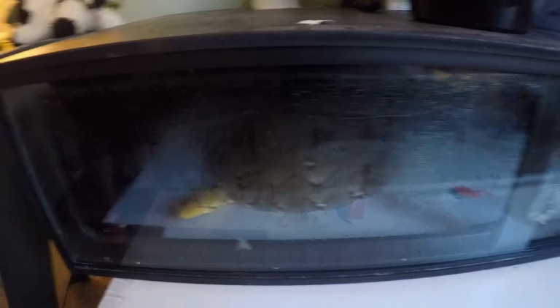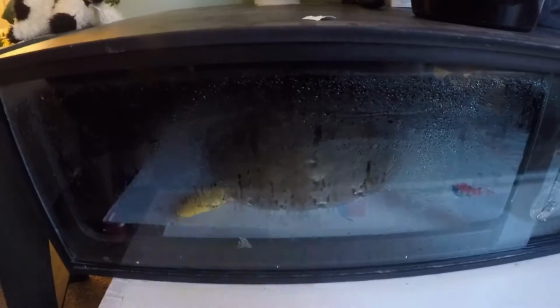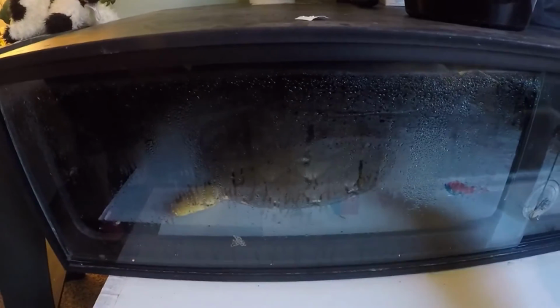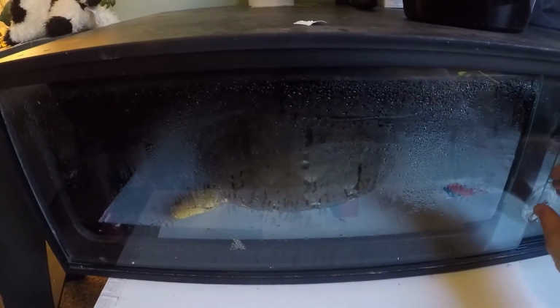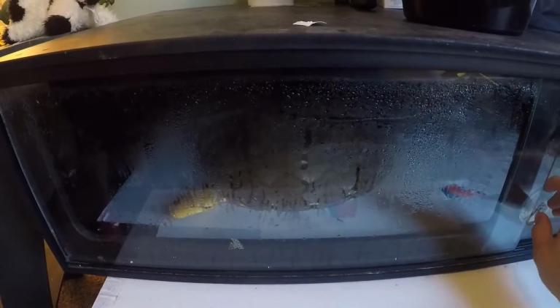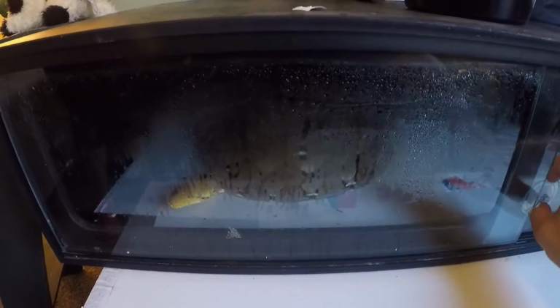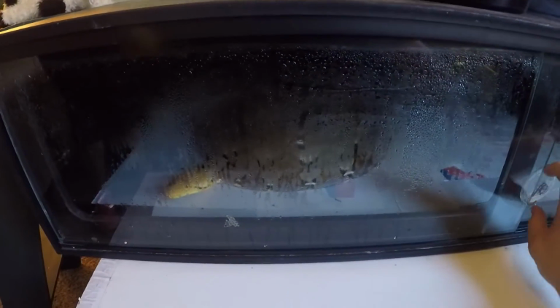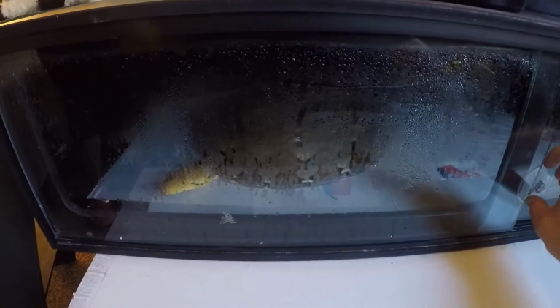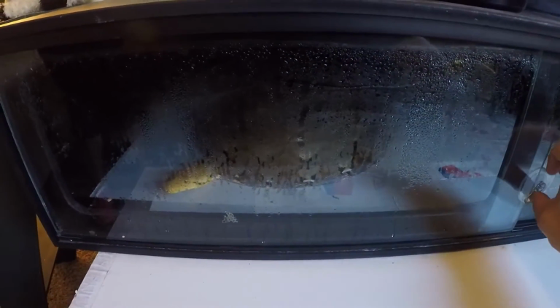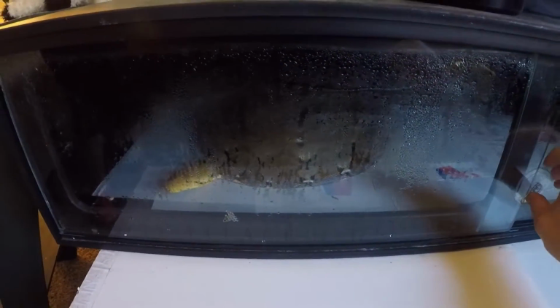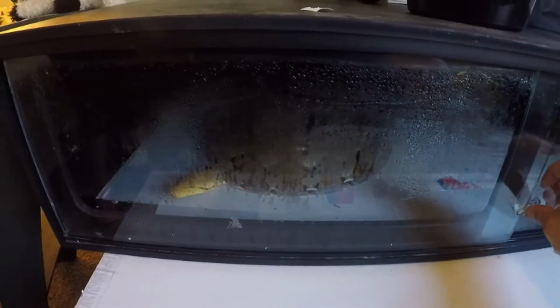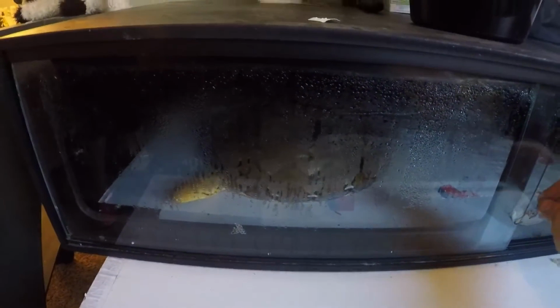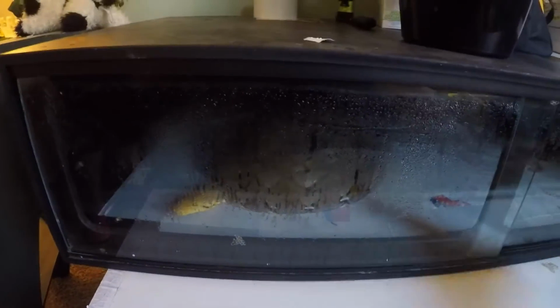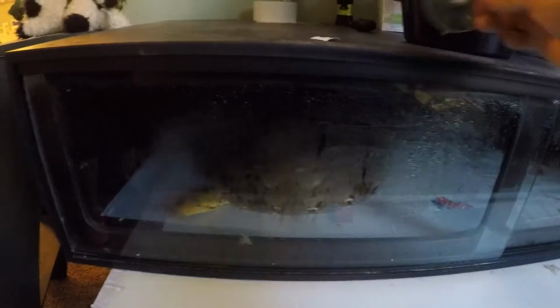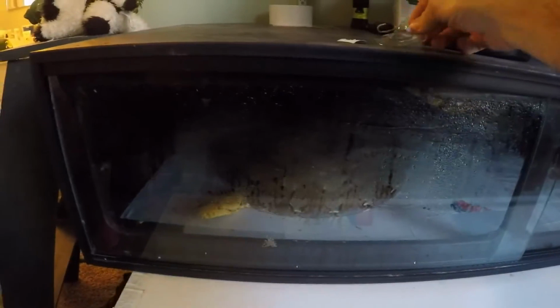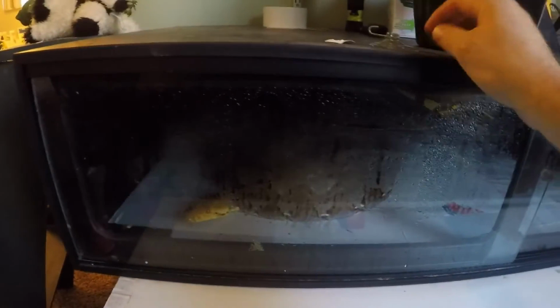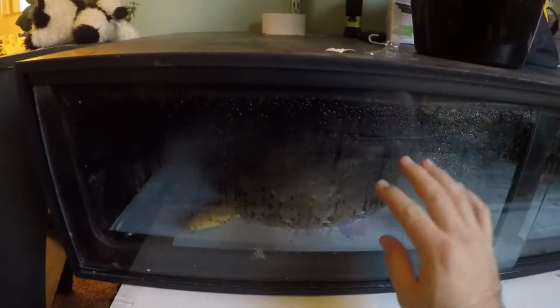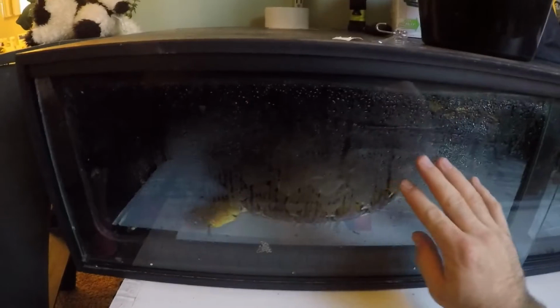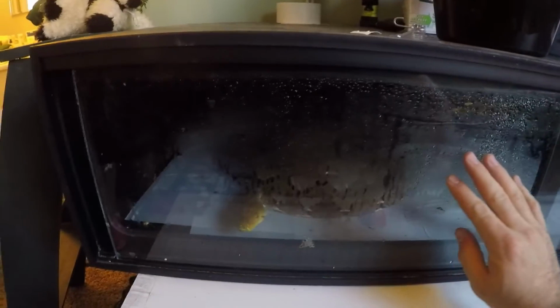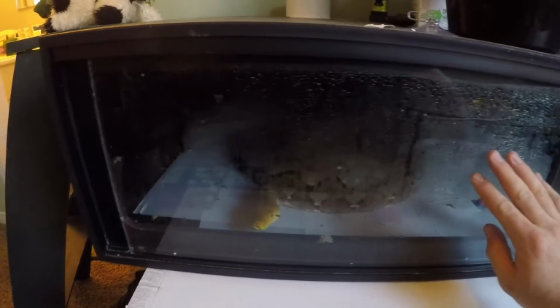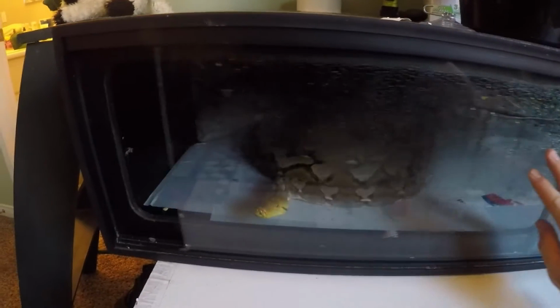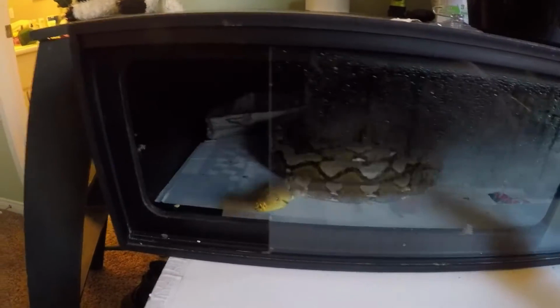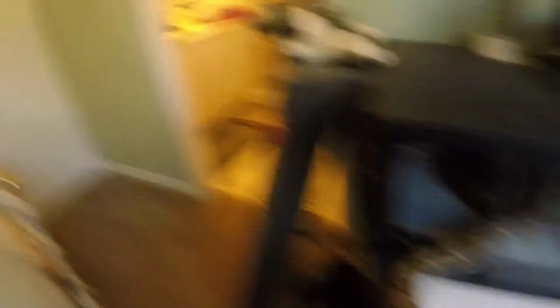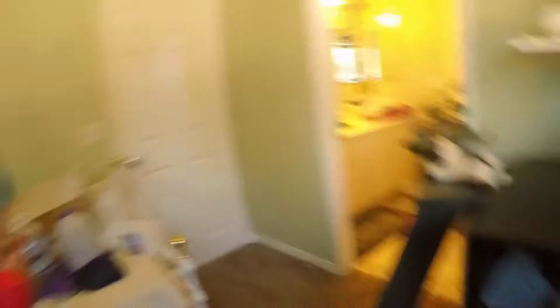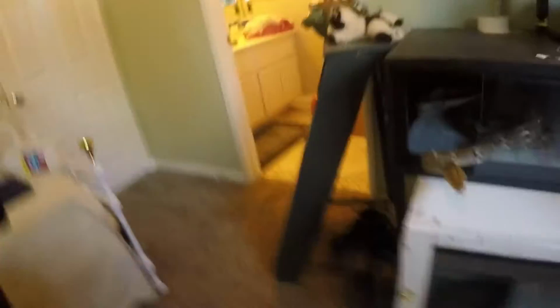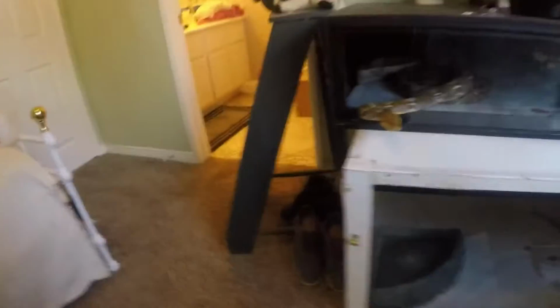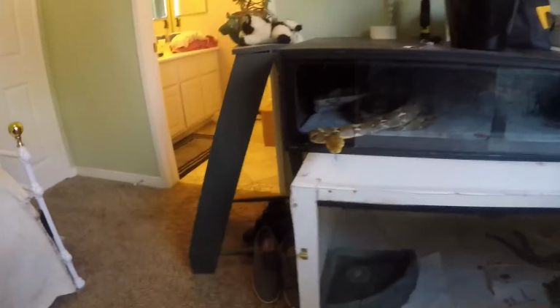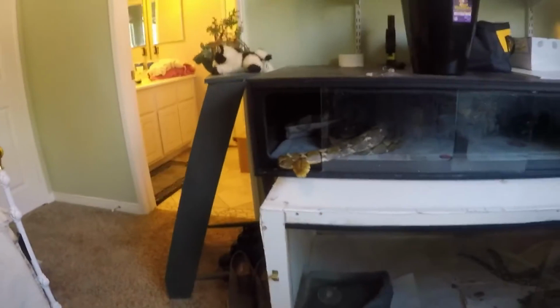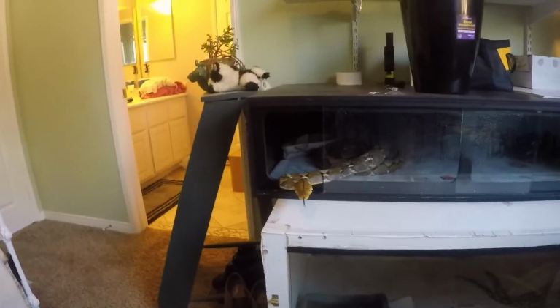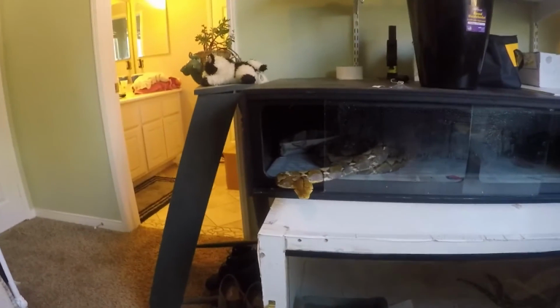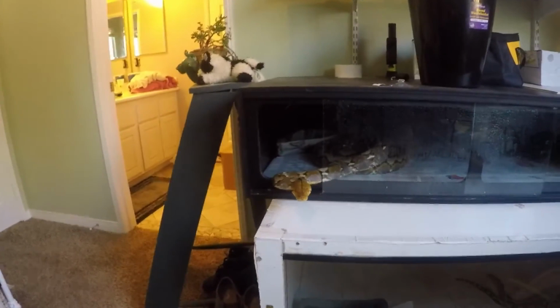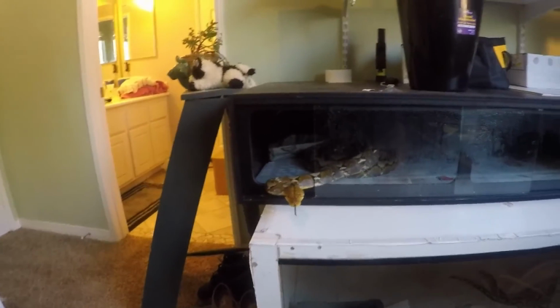Open up her little cage here - she's getting close just like Chordisa. Whoa, hey, calm down there girl.